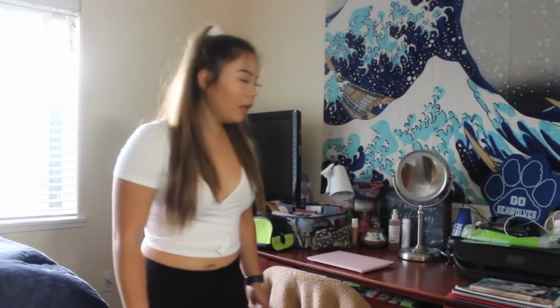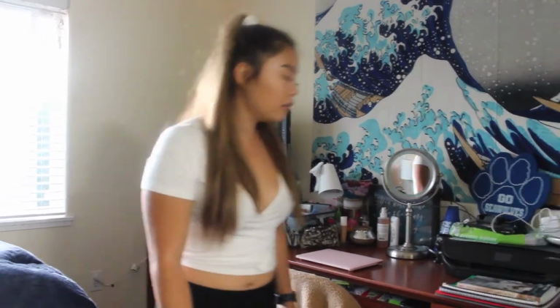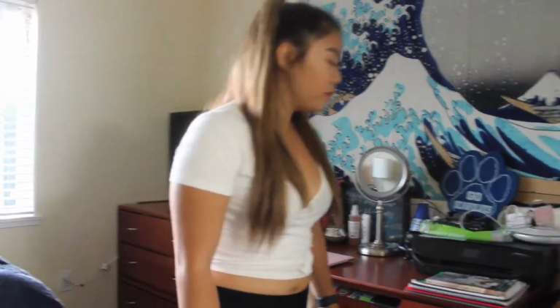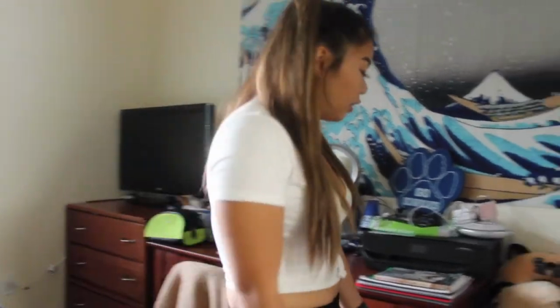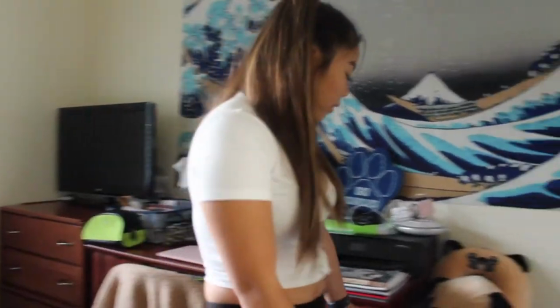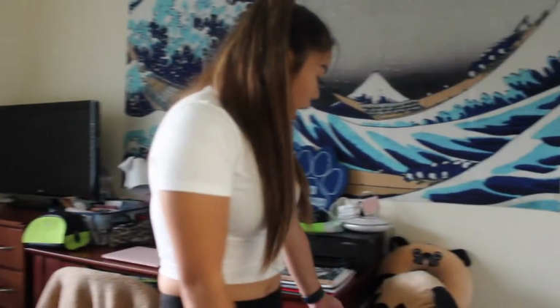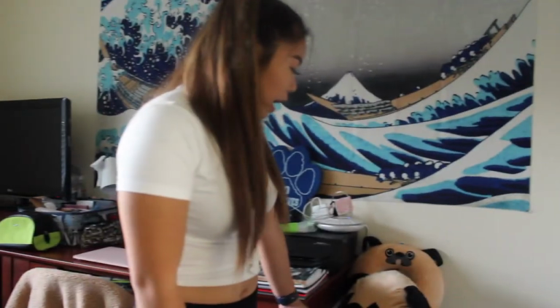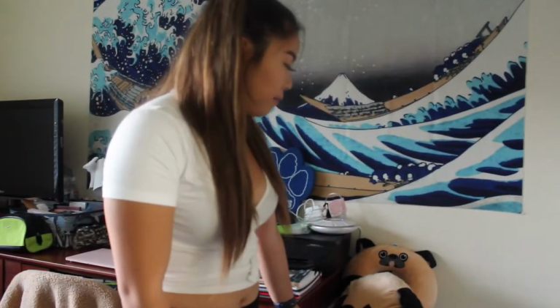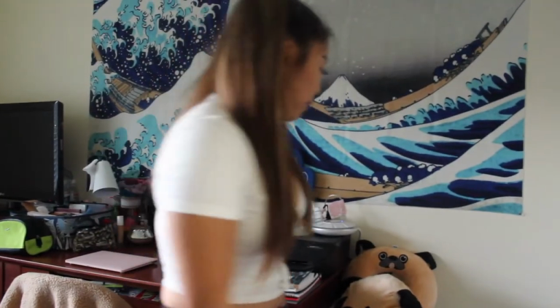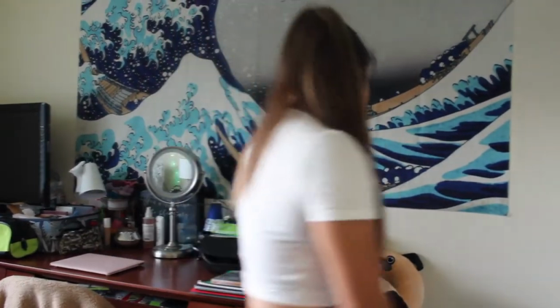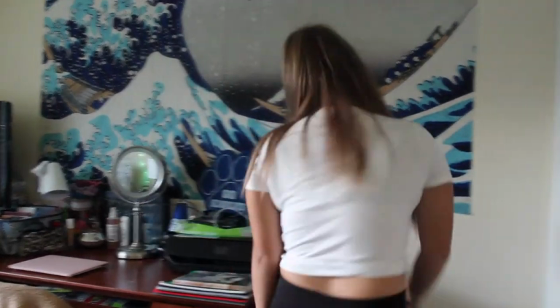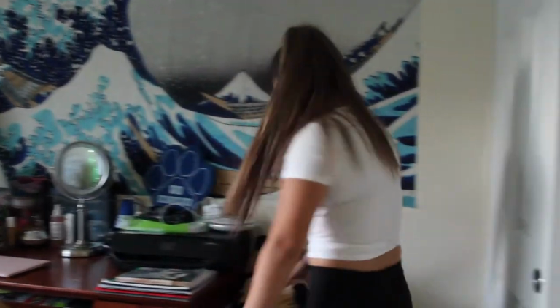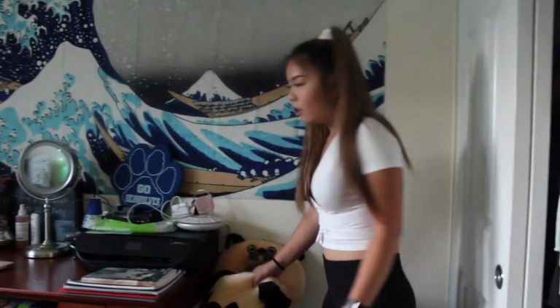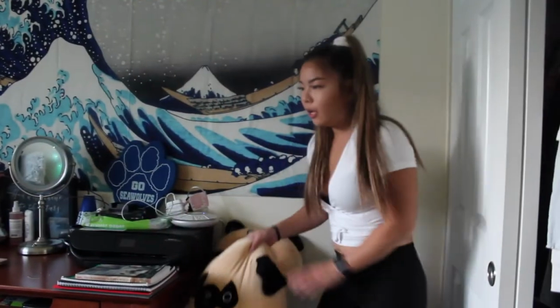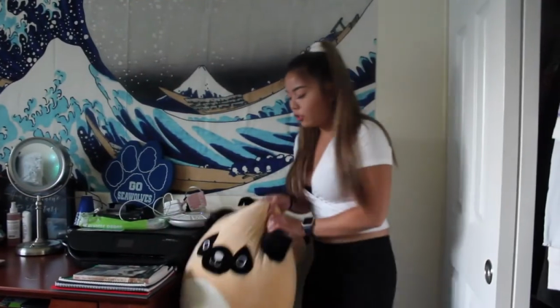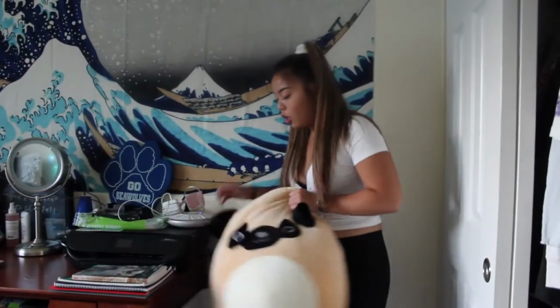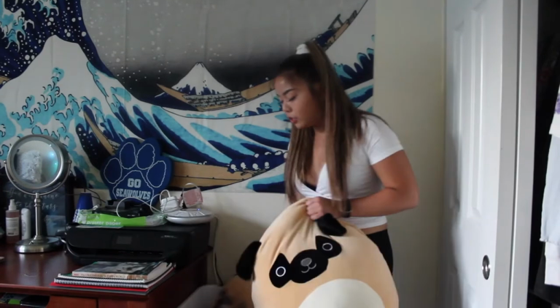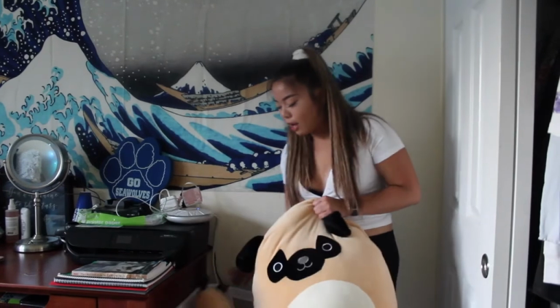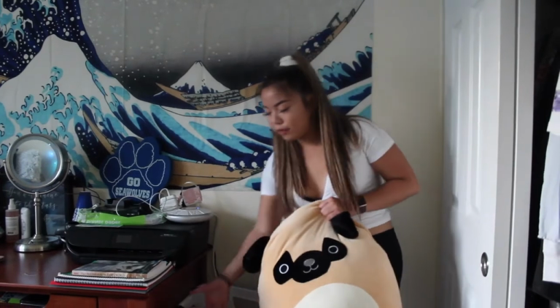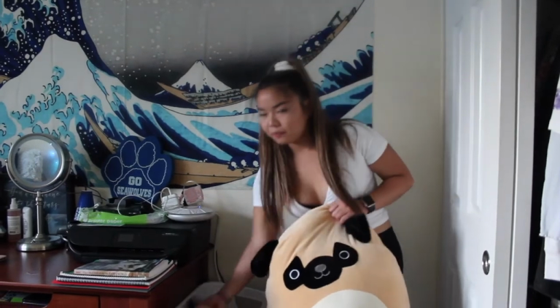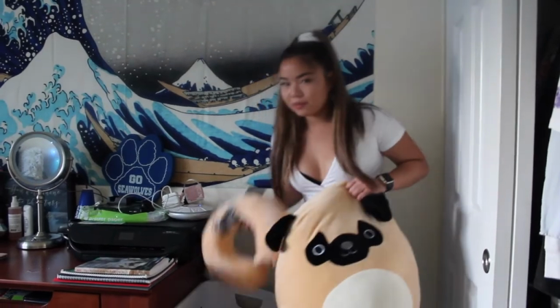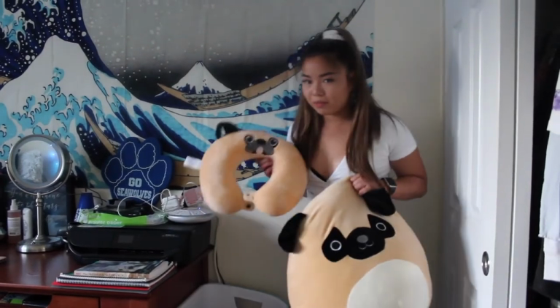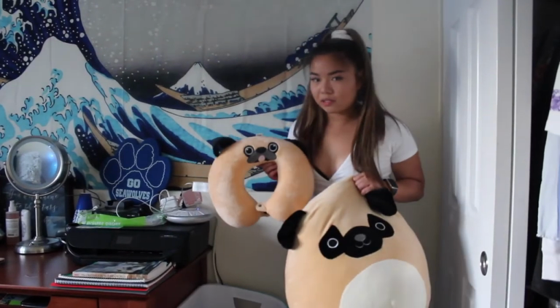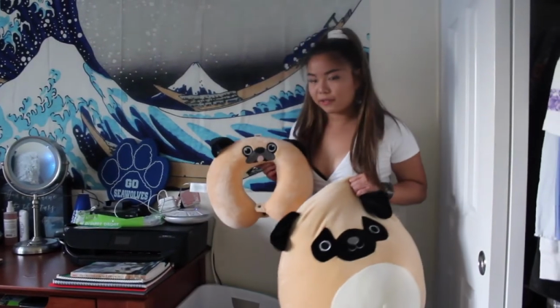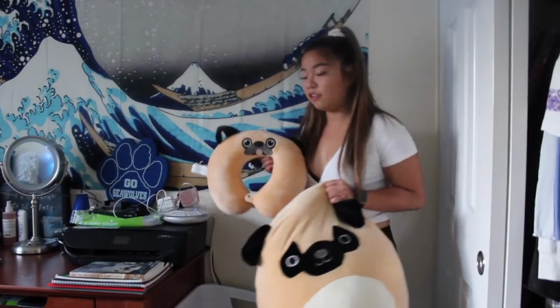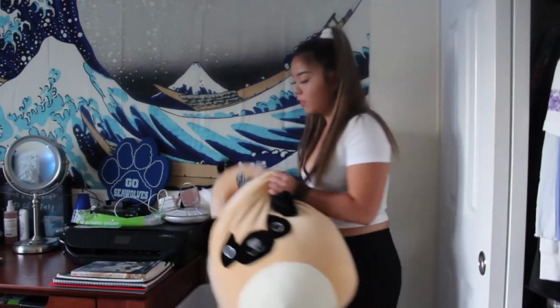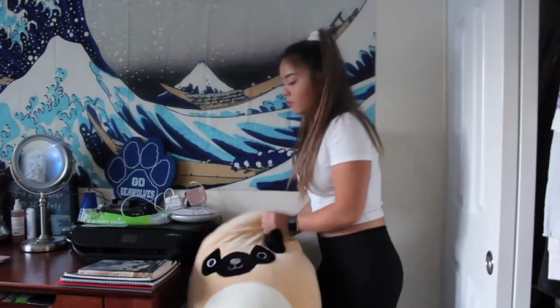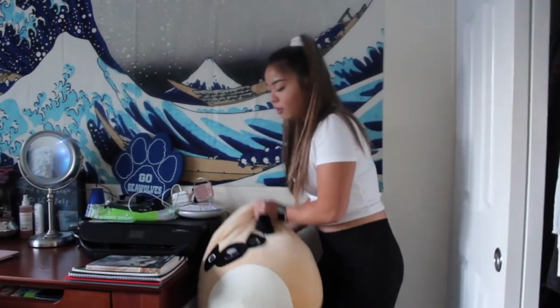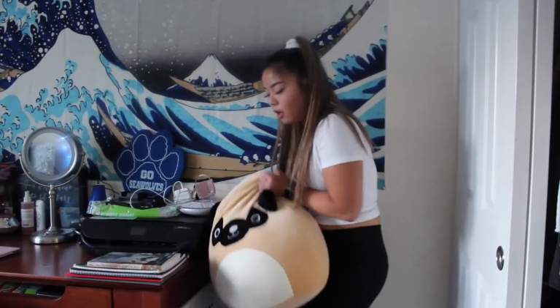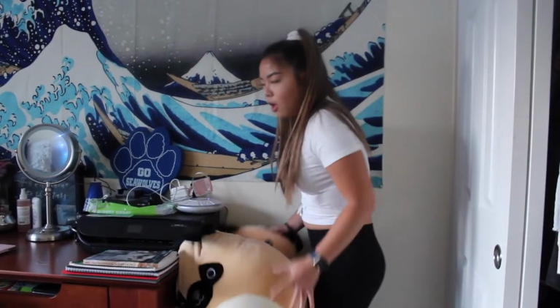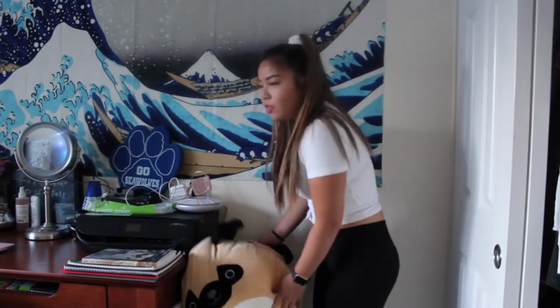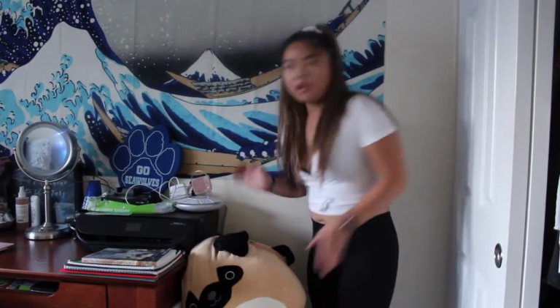And over here I have my hamper. And on top, I just have like some pug stuff because I love pugs.